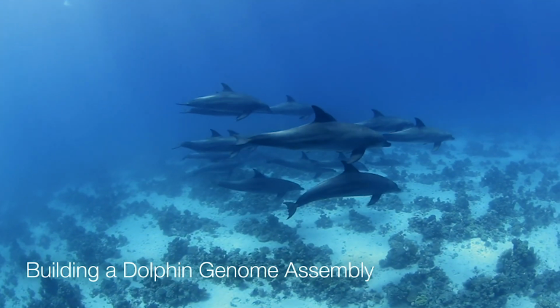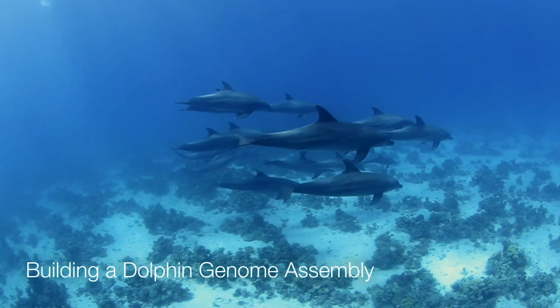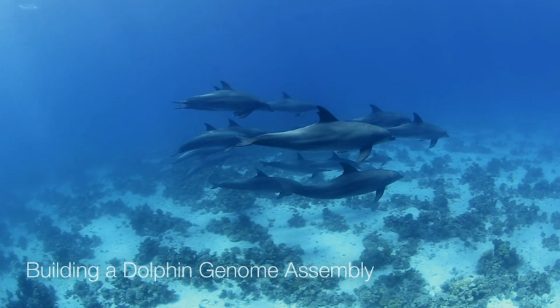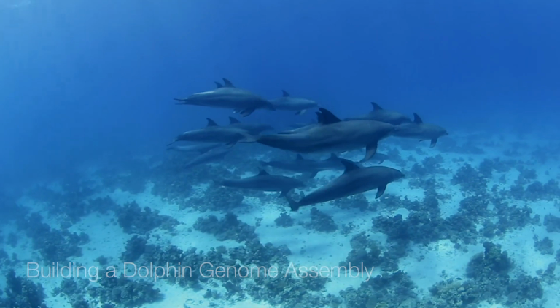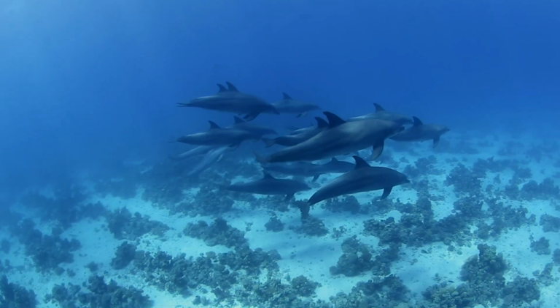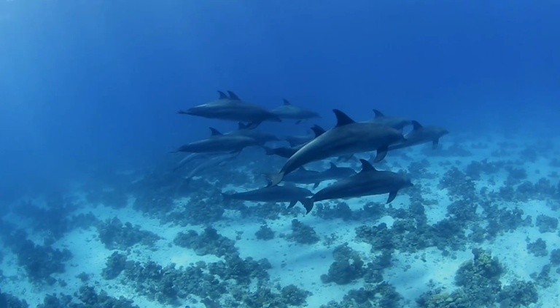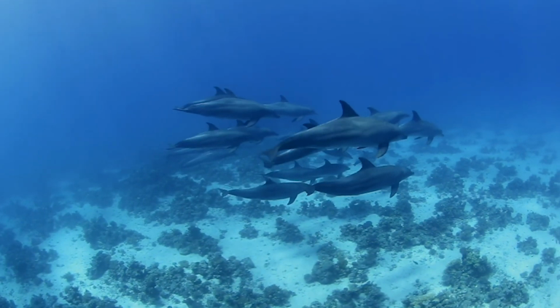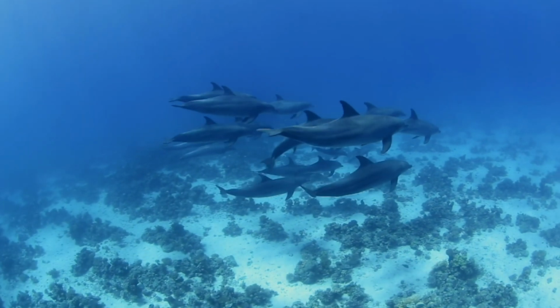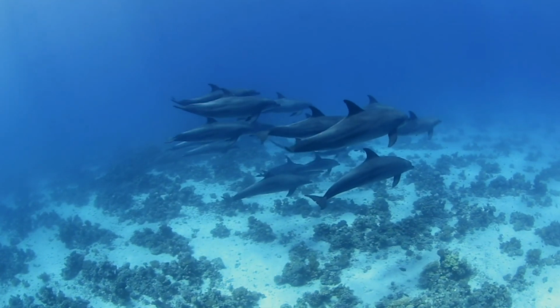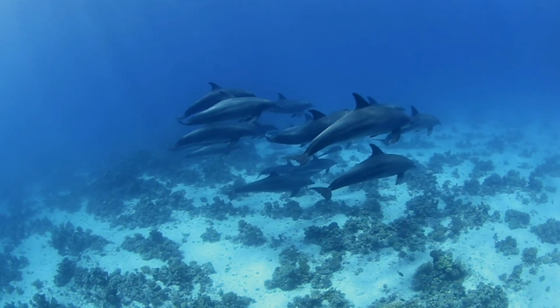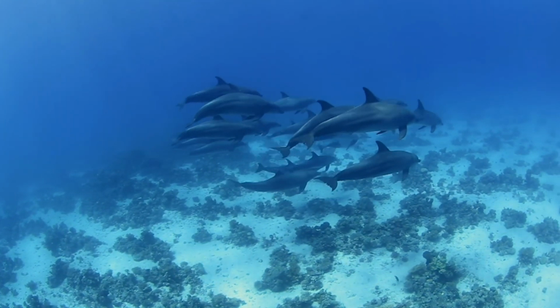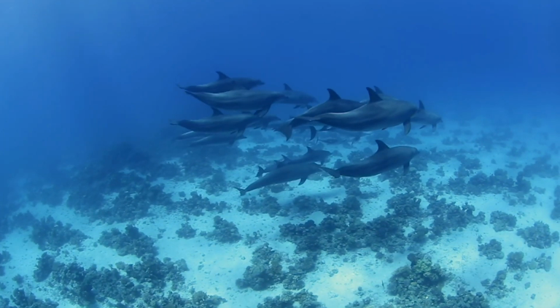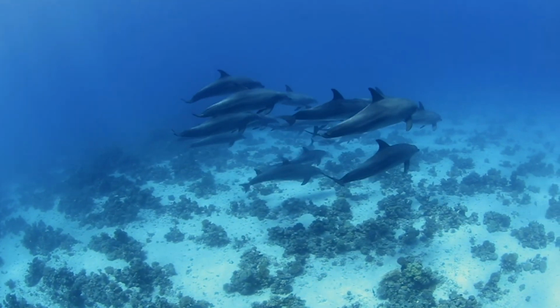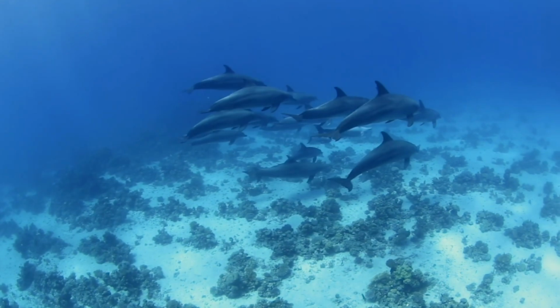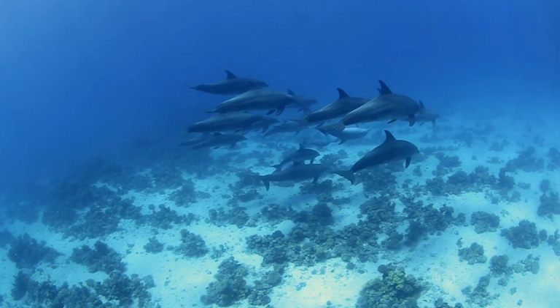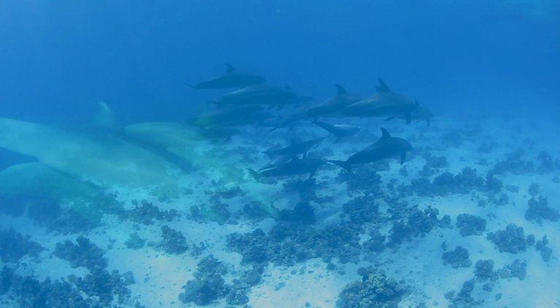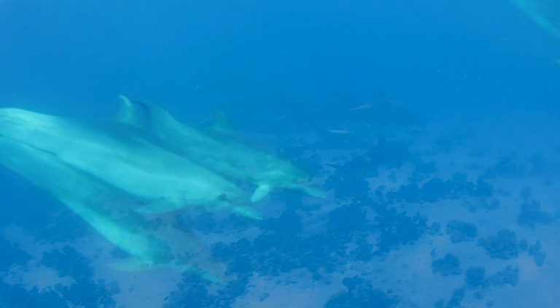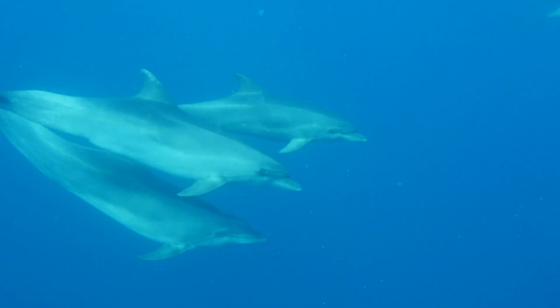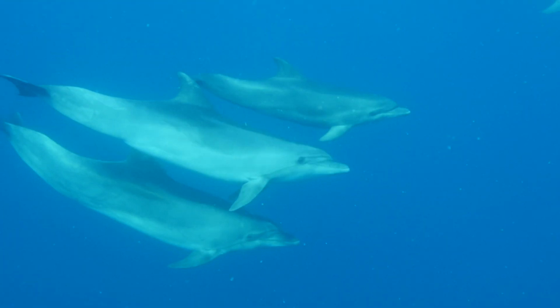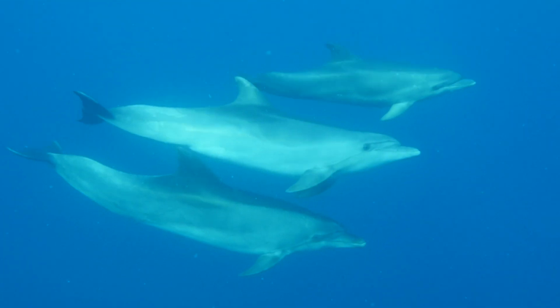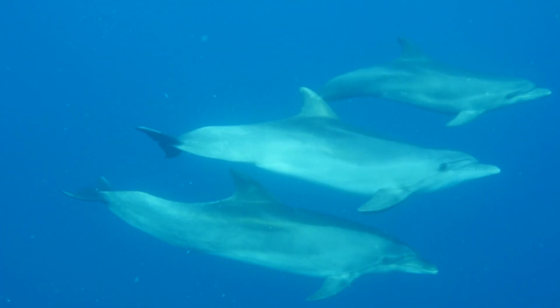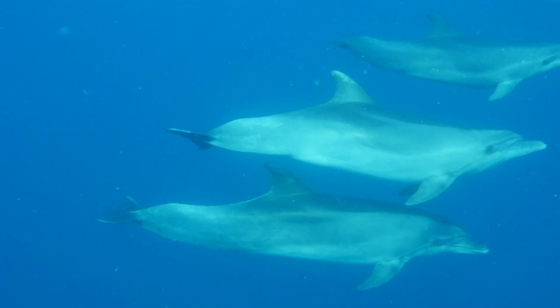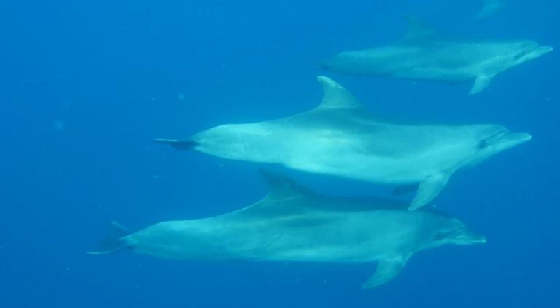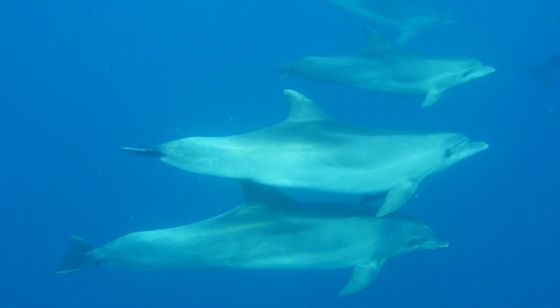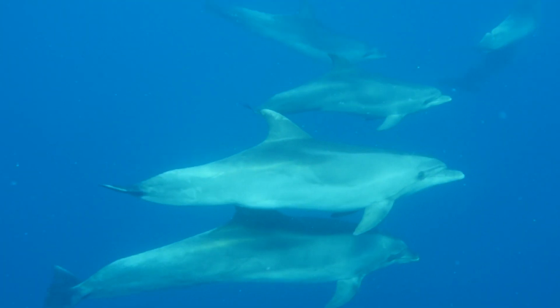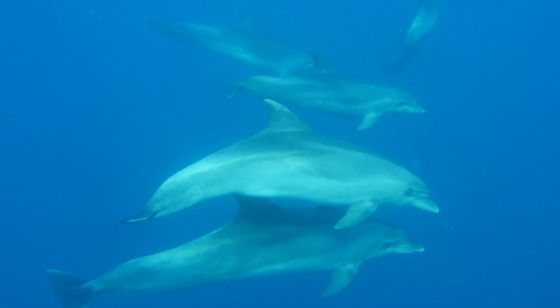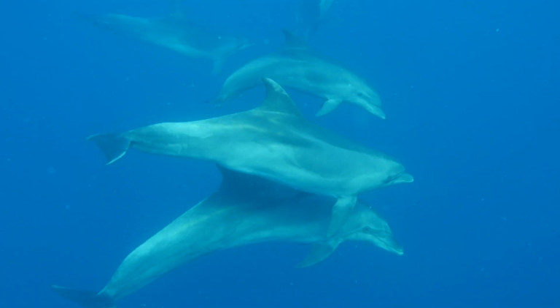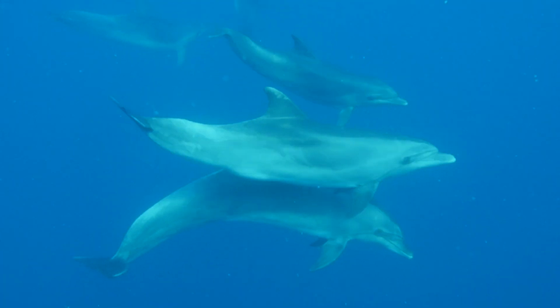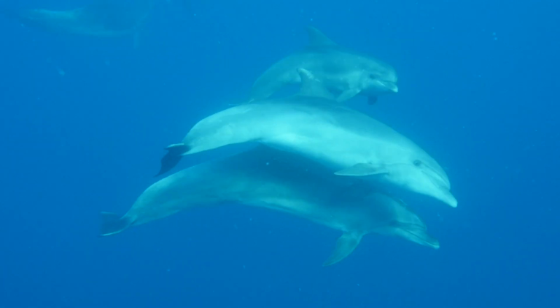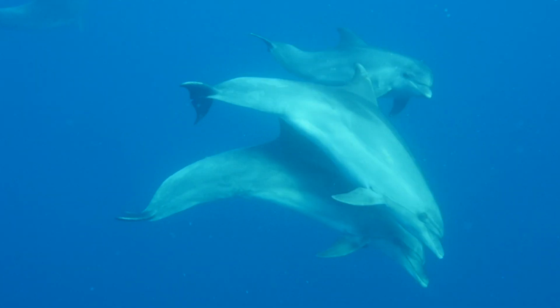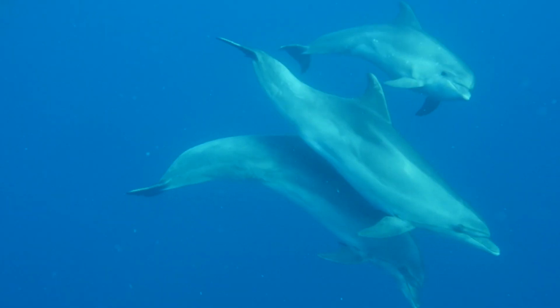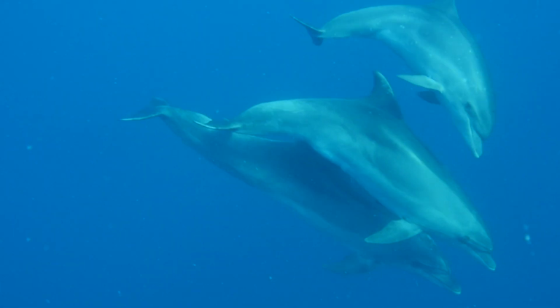The bottlenose dolphin is a charismatic and iconic species. It's a widely studied marine mammal that can be found all over the world. However, researchers are limited in the mapping of genetic diversity of wild populations.